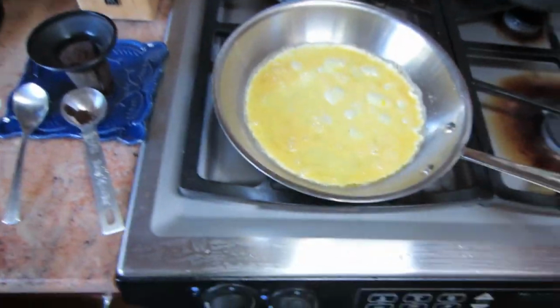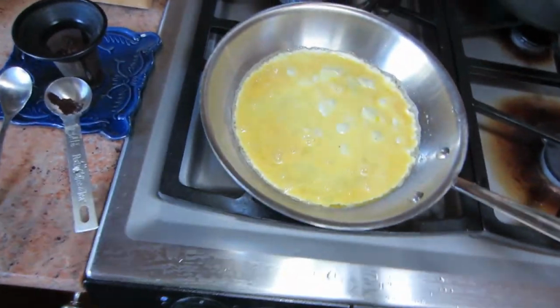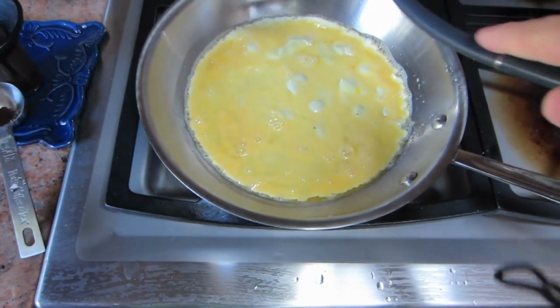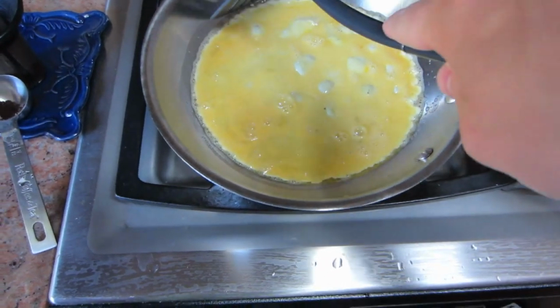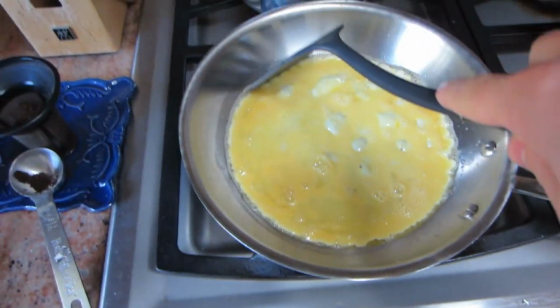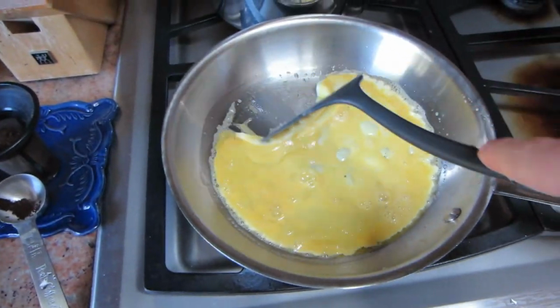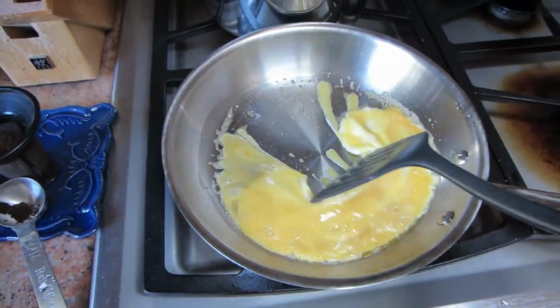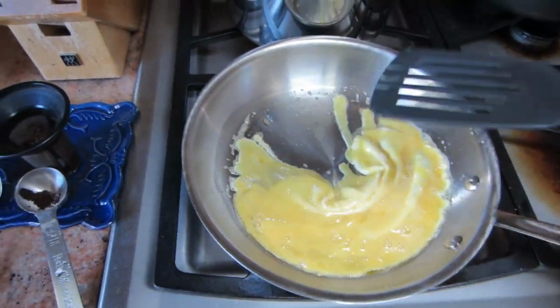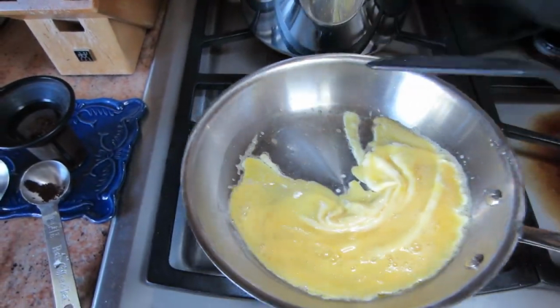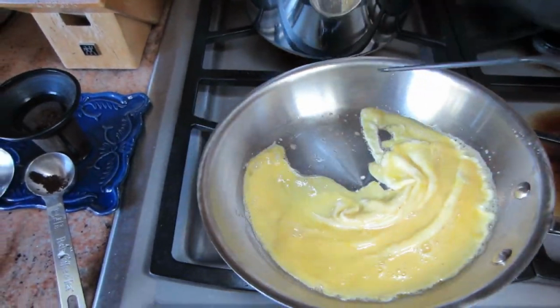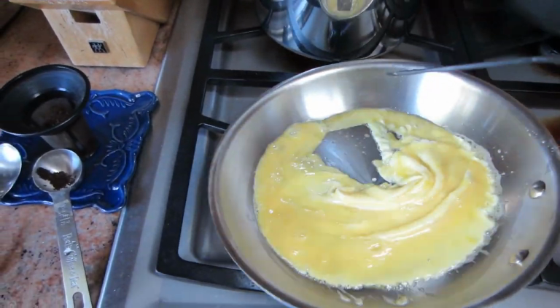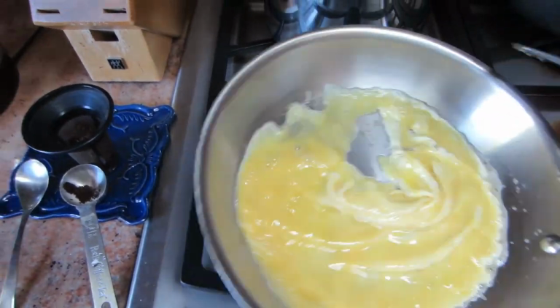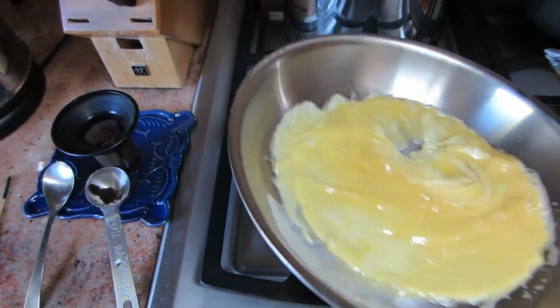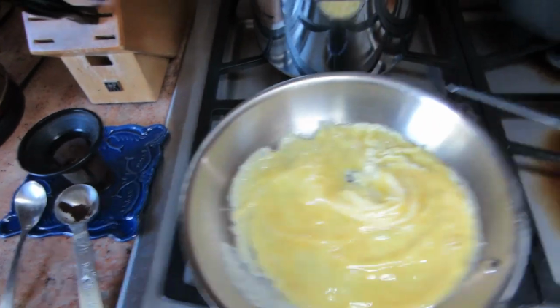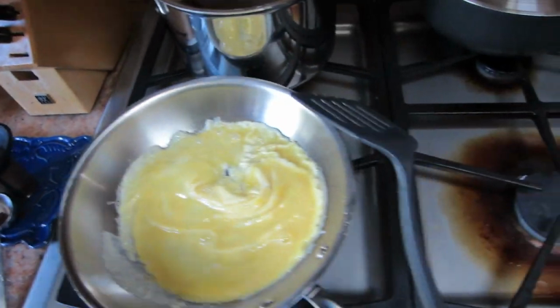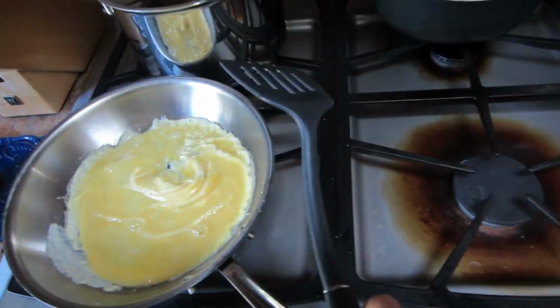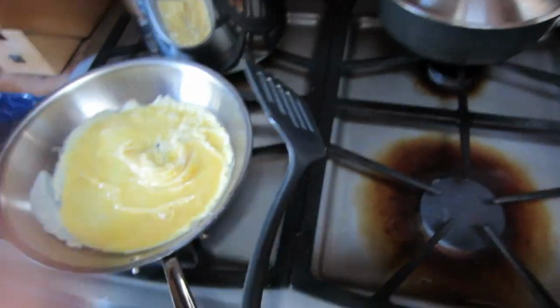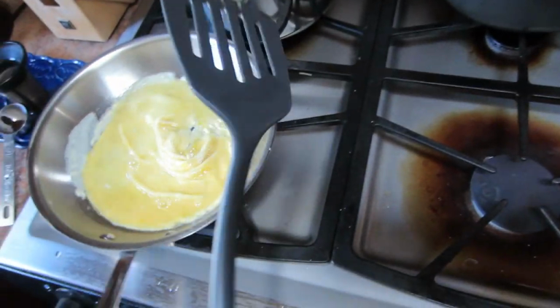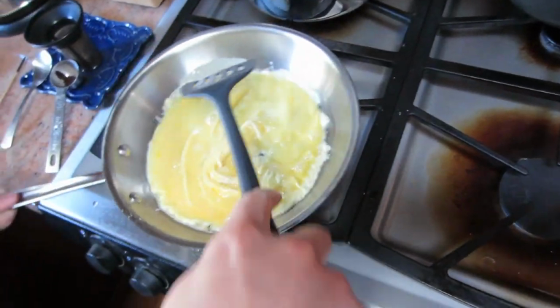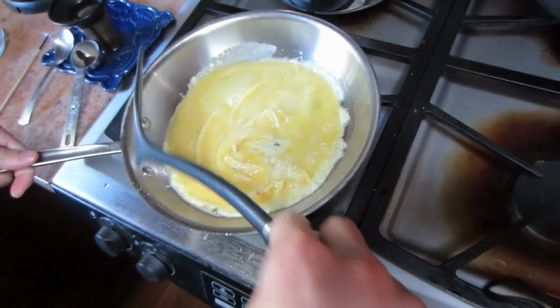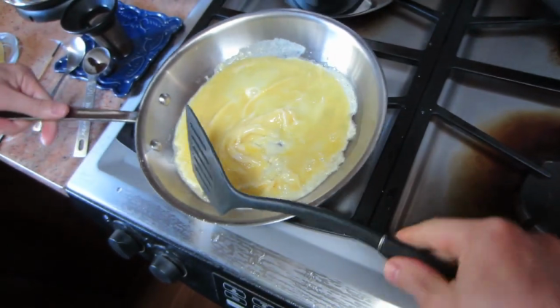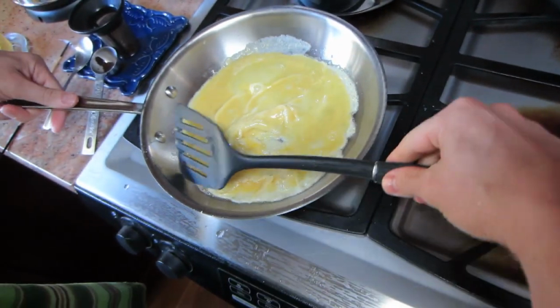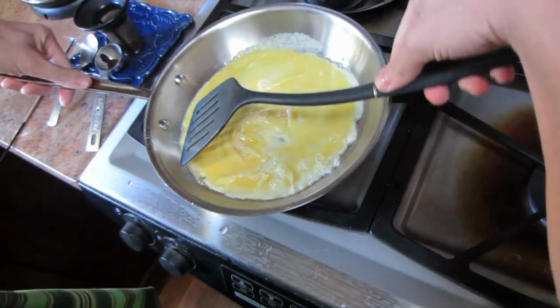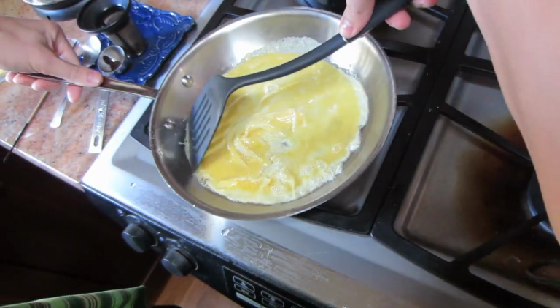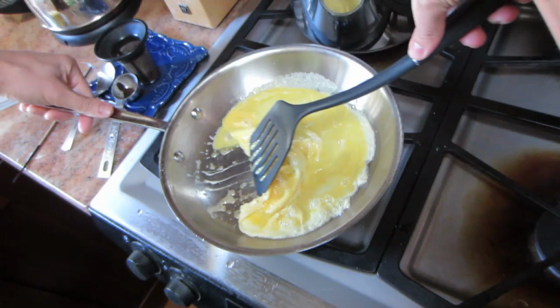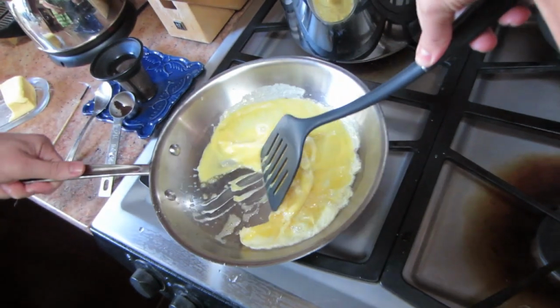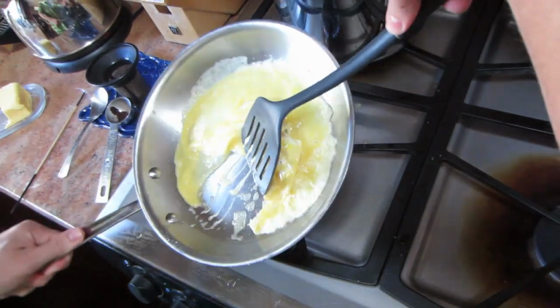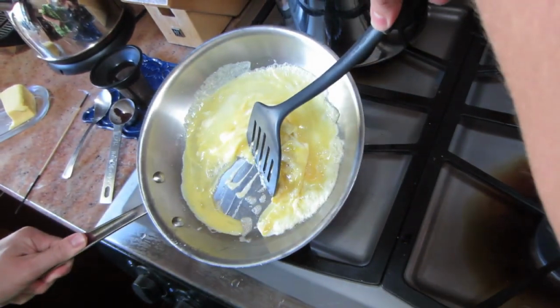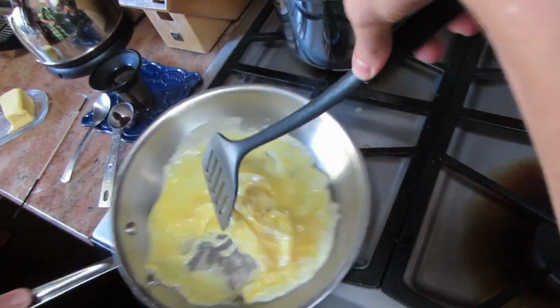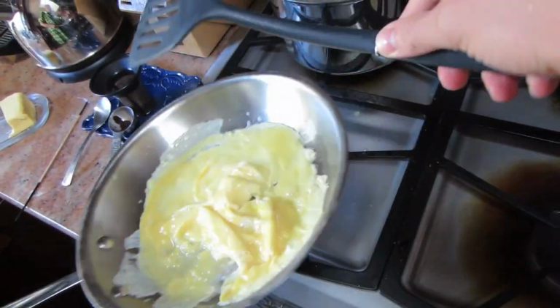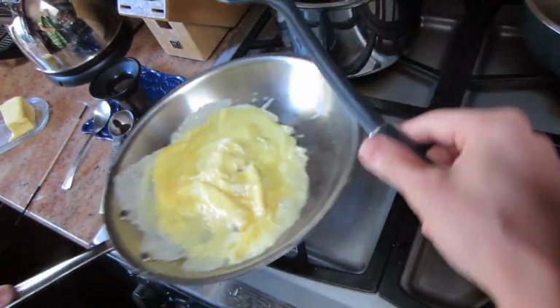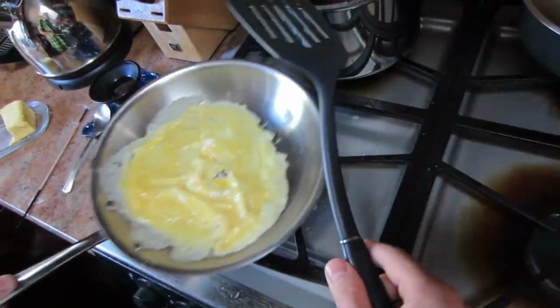And this is exactly what you want. You start peeling it back, spread it around, find out where it's developed a little crust, spread the rest of the eggs around.